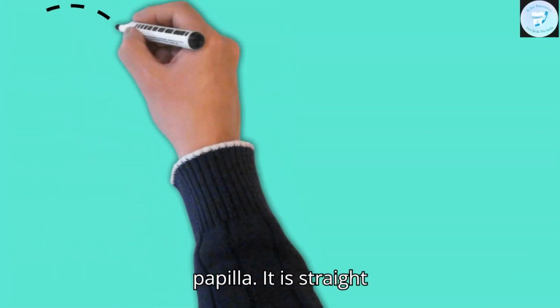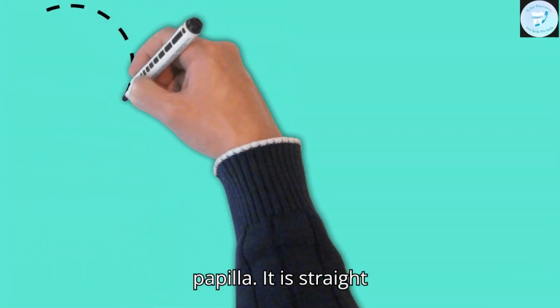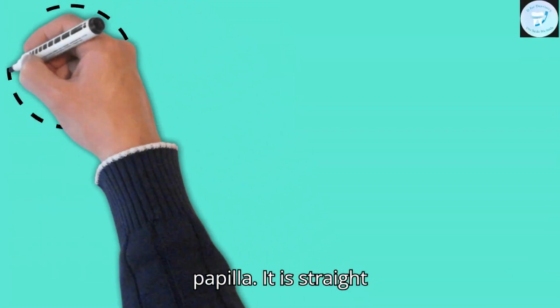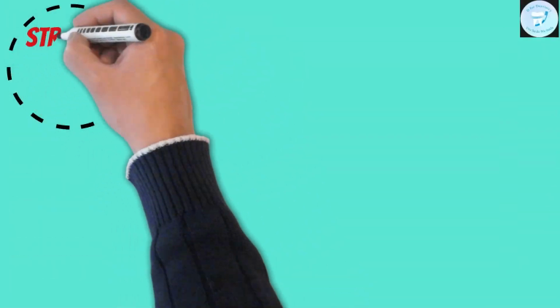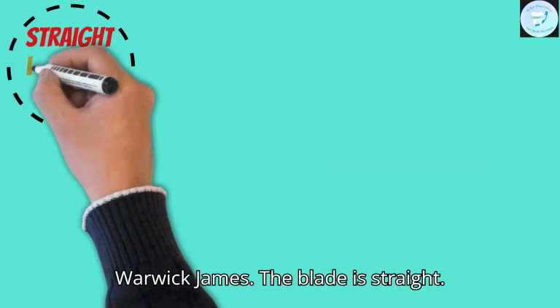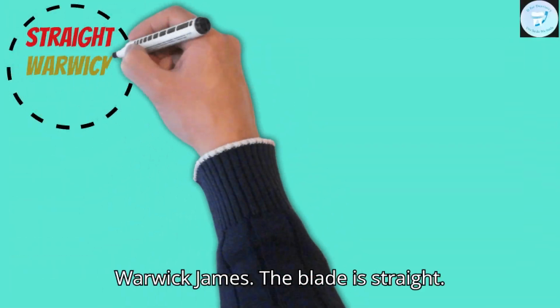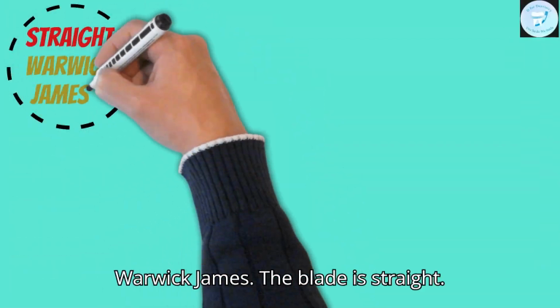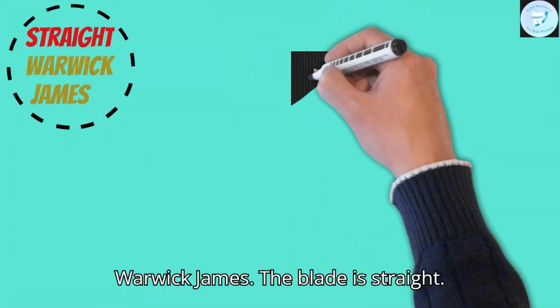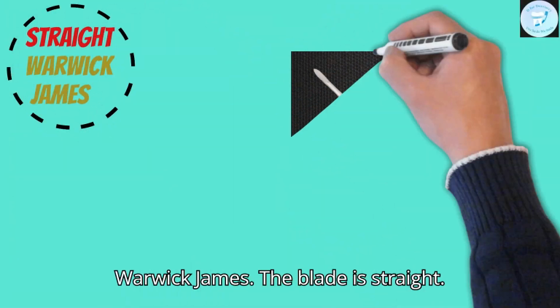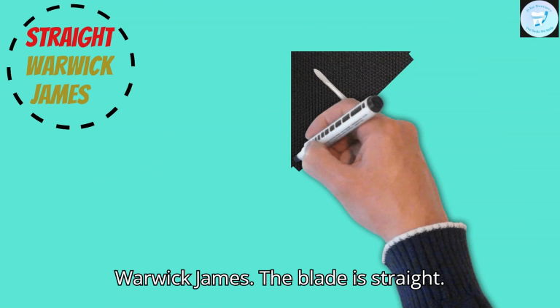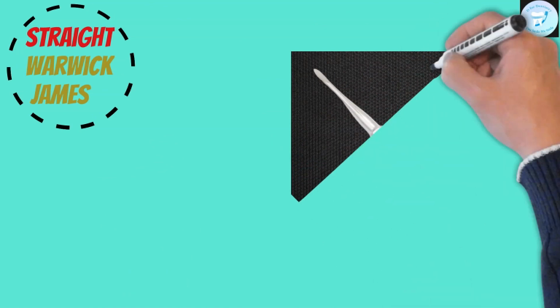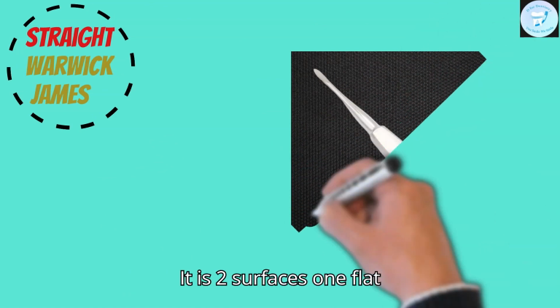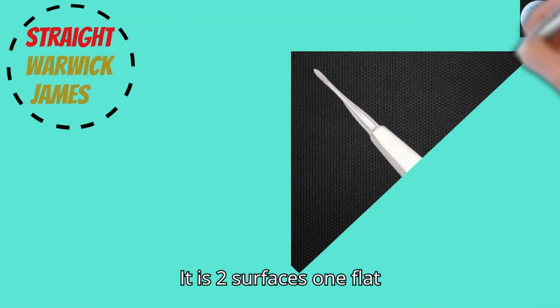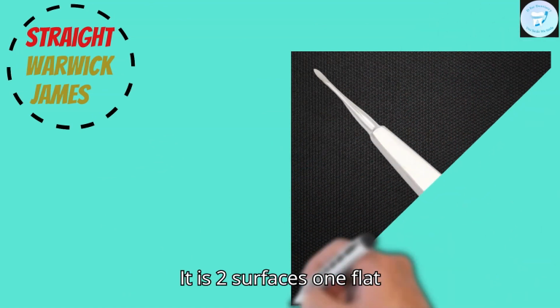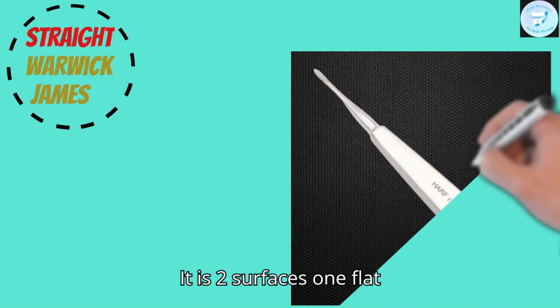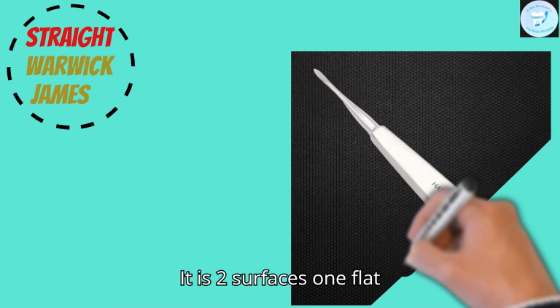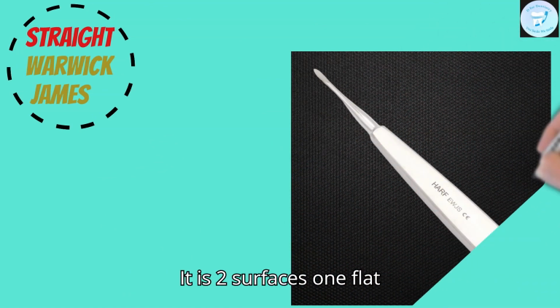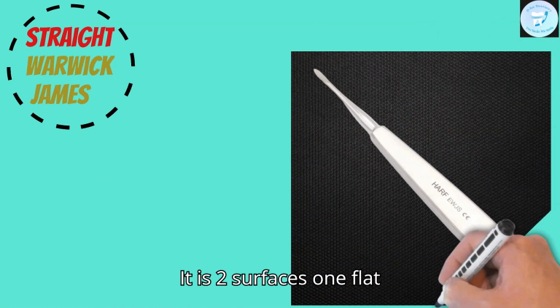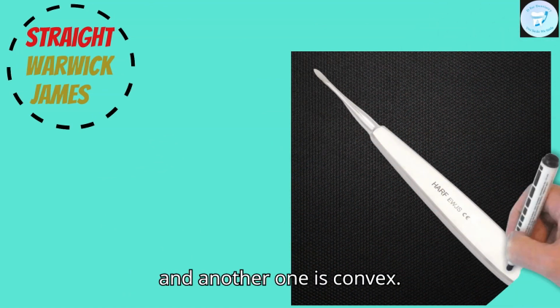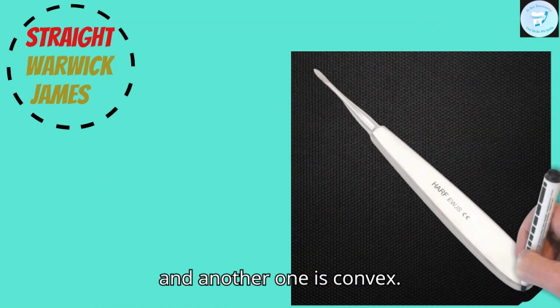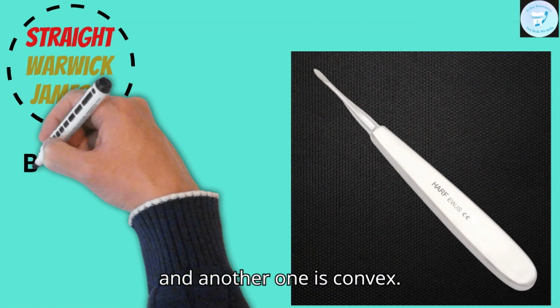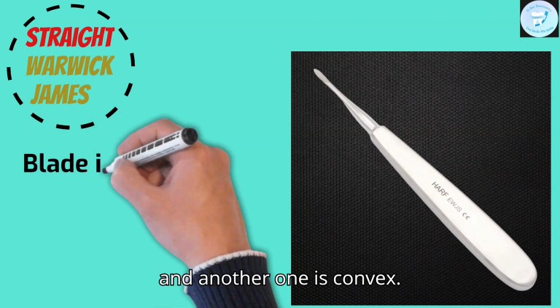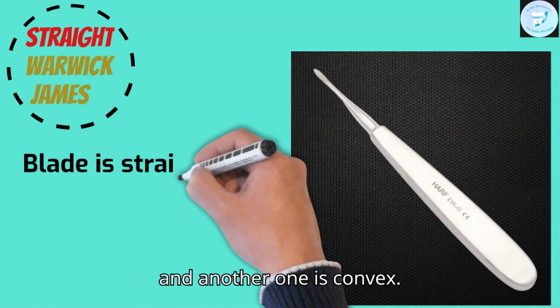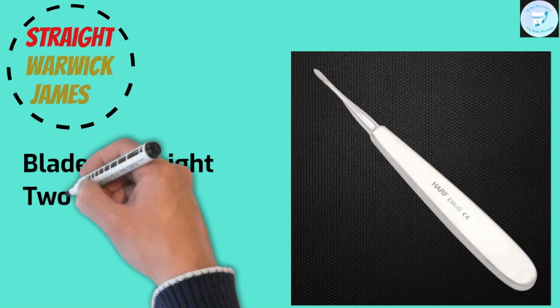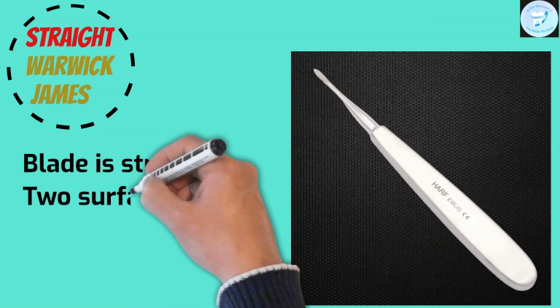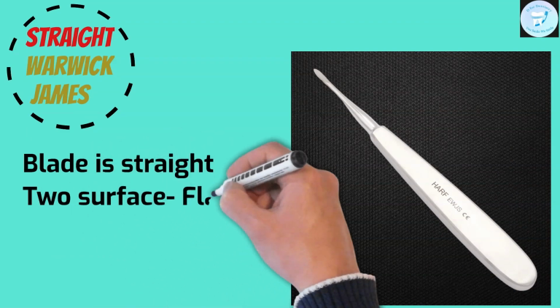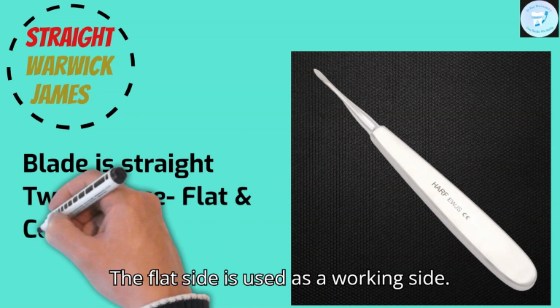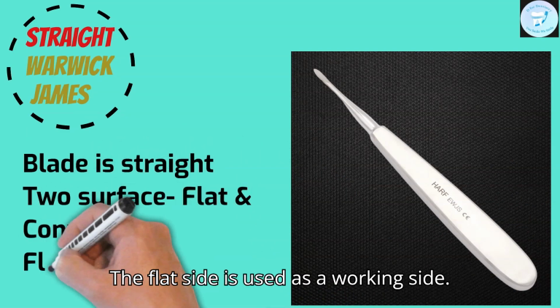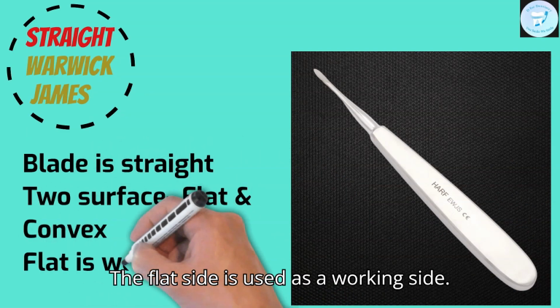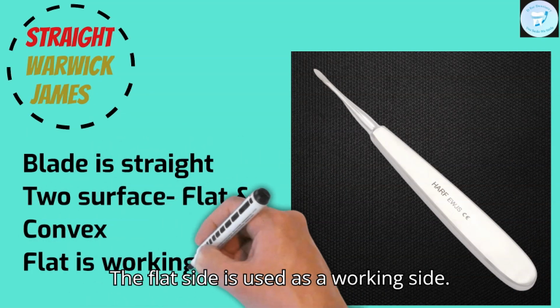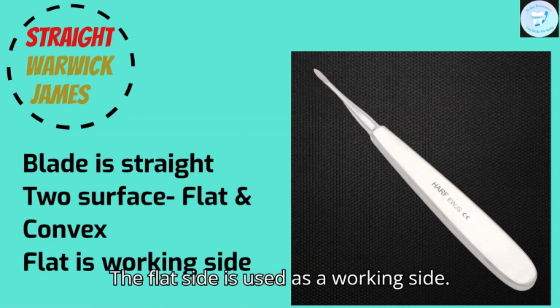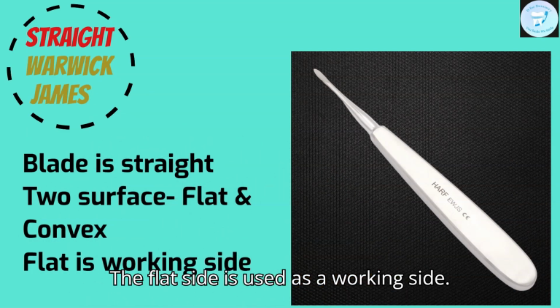This is the straight Warwick James. The blade is straight. It has two surfaces: one is flat and another one is convex. The flat side is used as the working side.